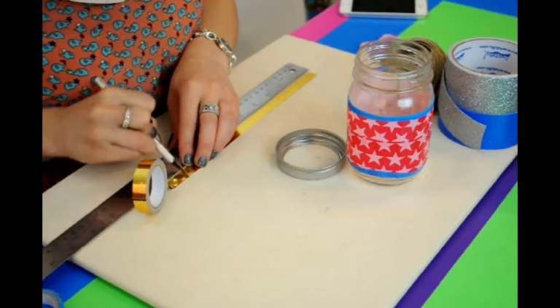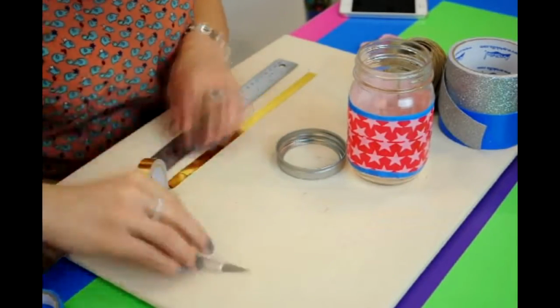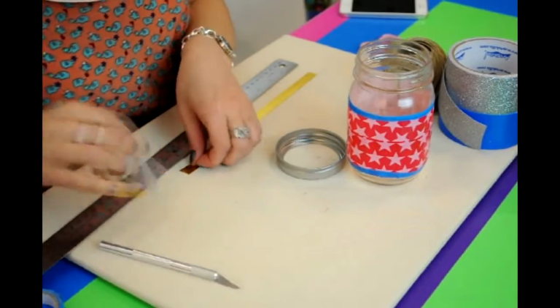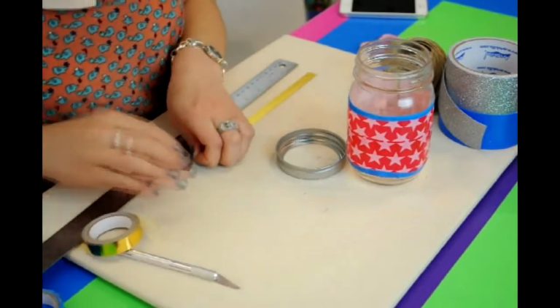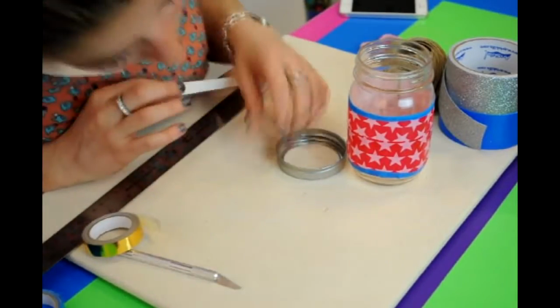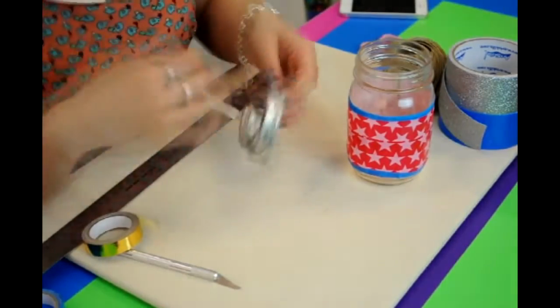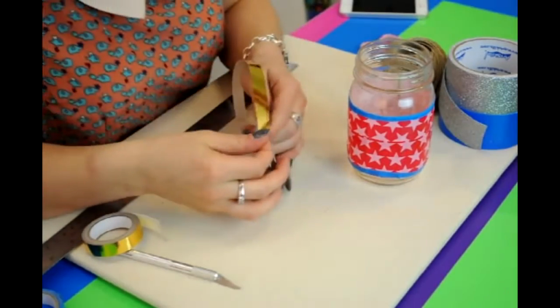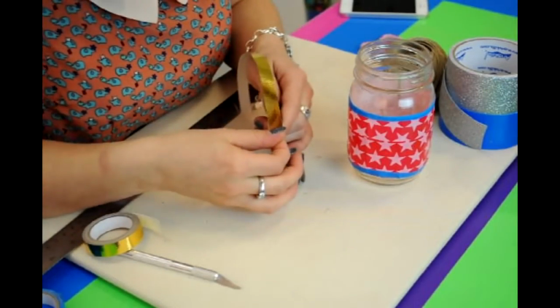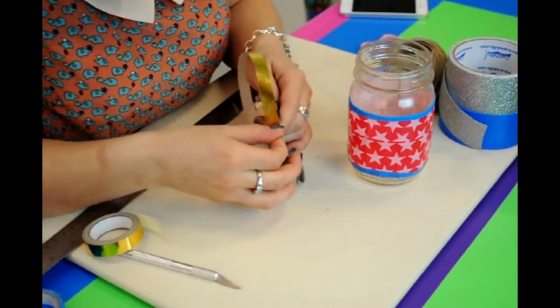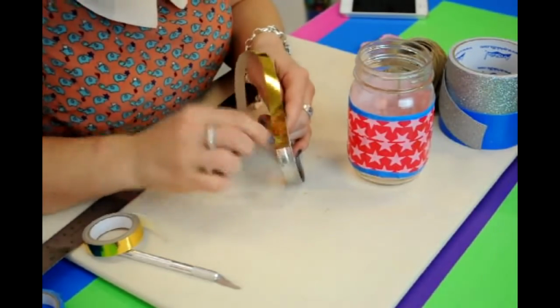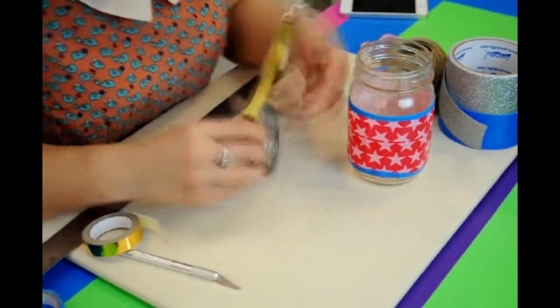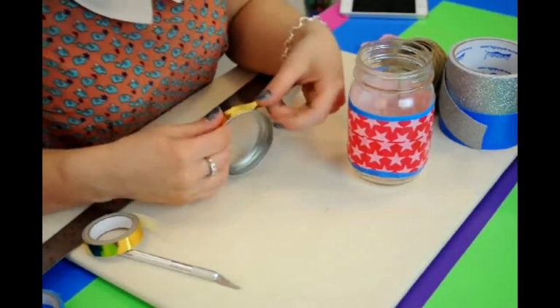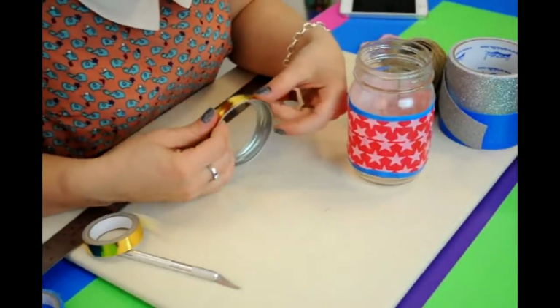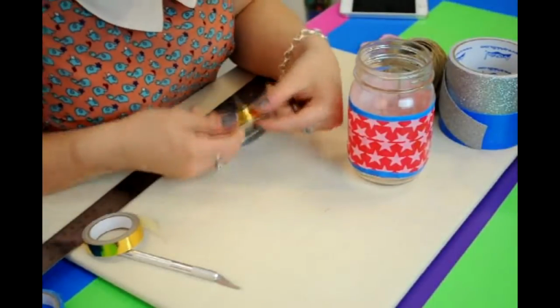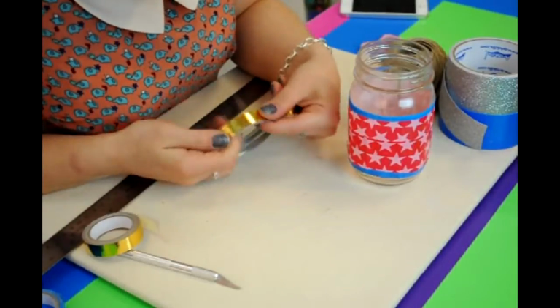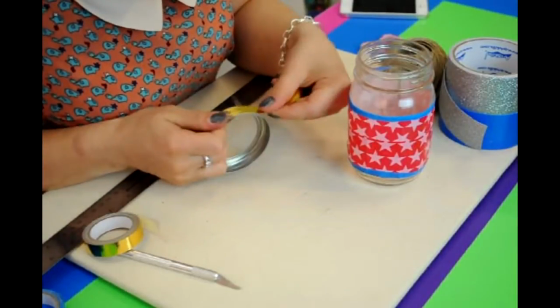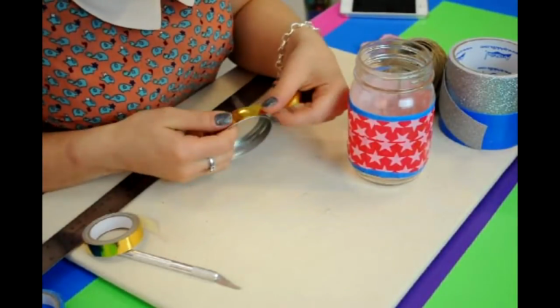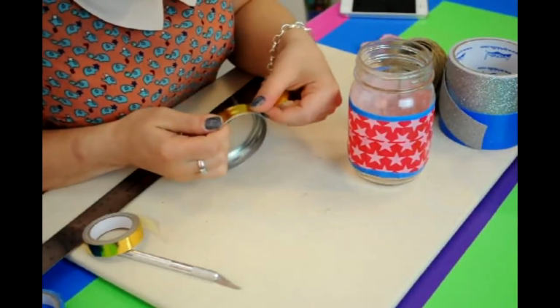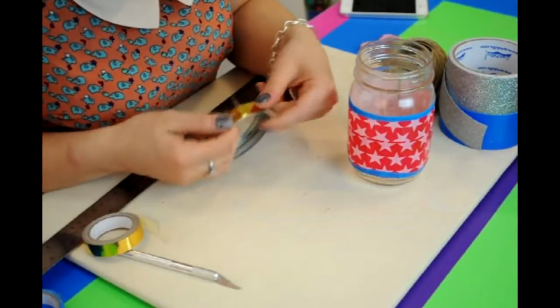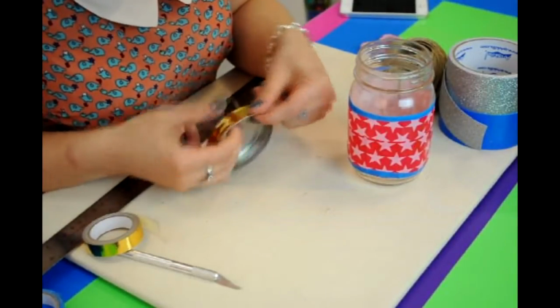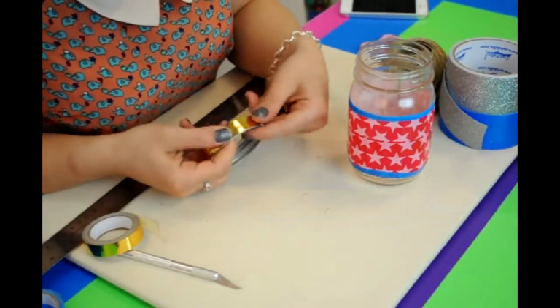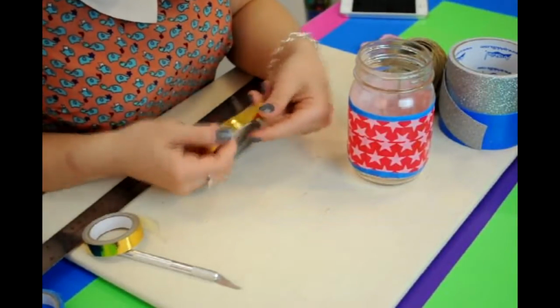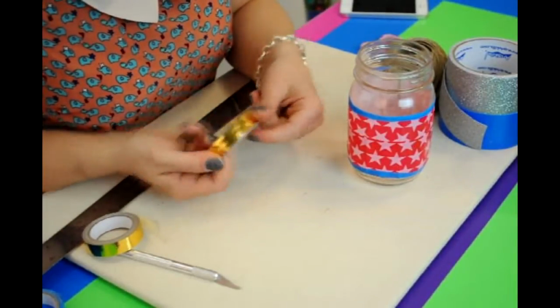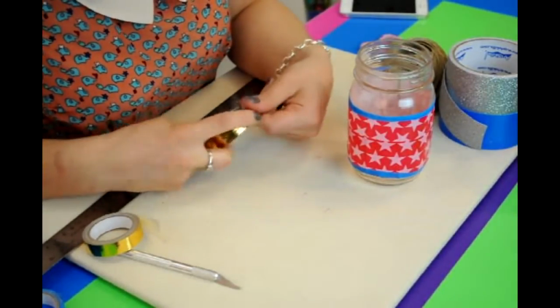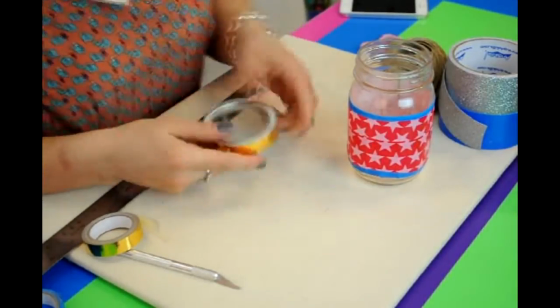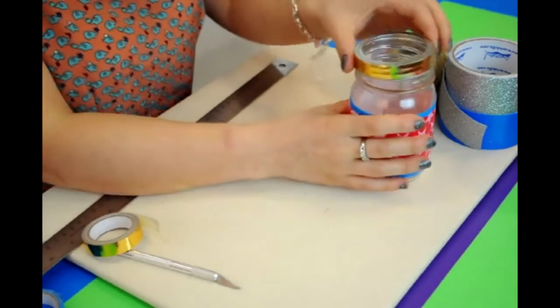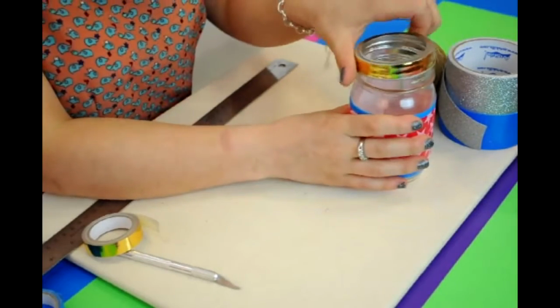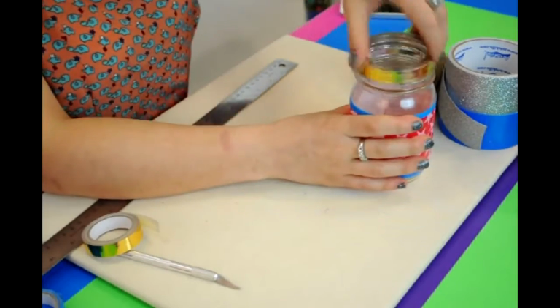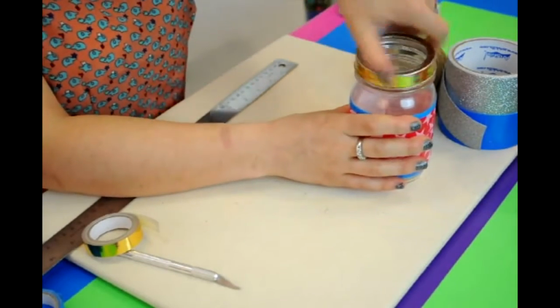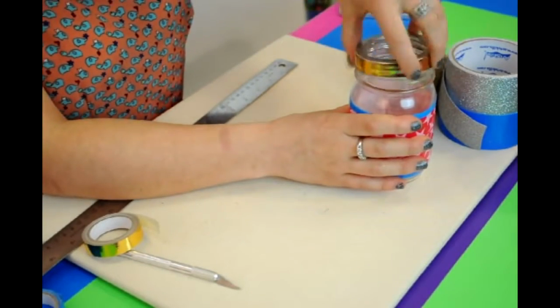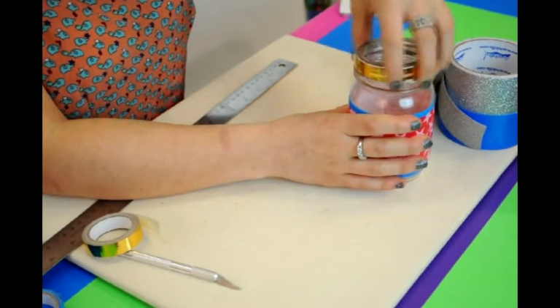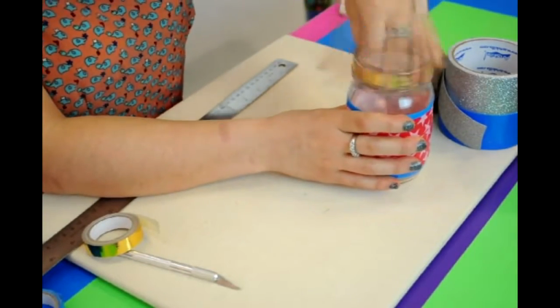Repeat again with our gold mini tape. This time just wrap it around the lid to add some metallic layer and simply put on your jar.